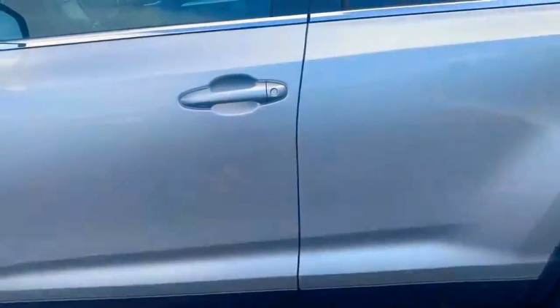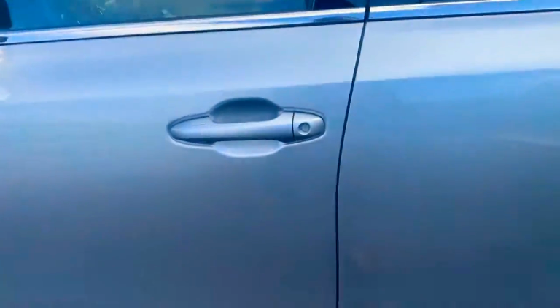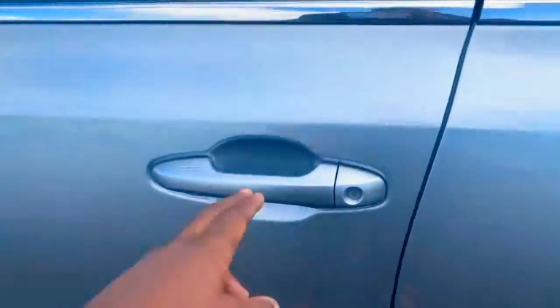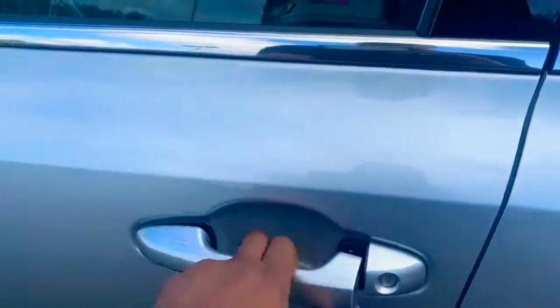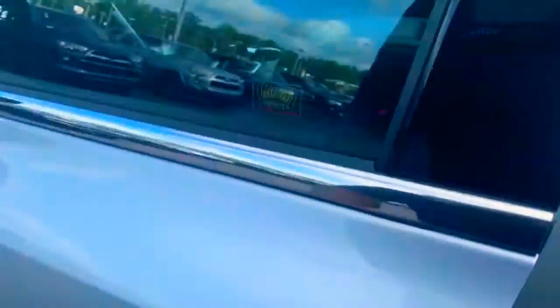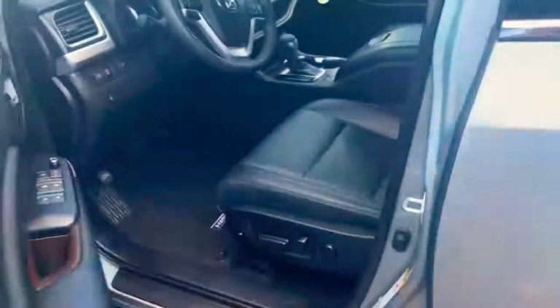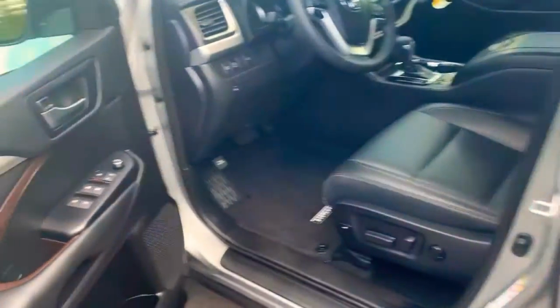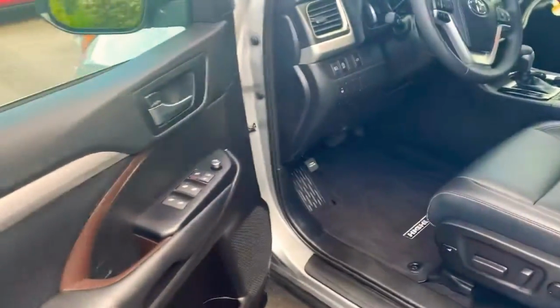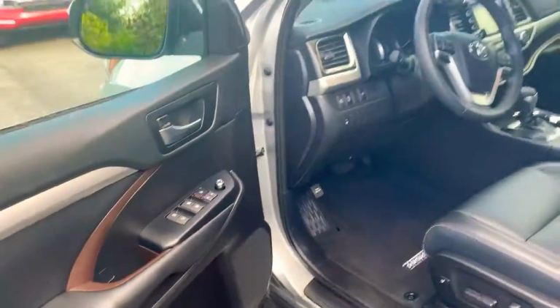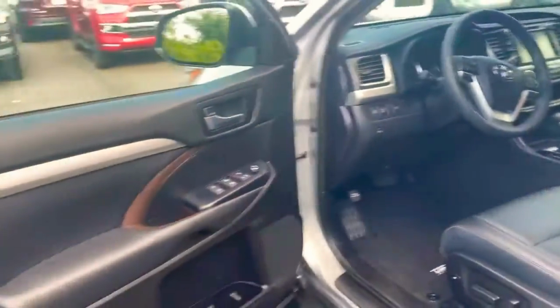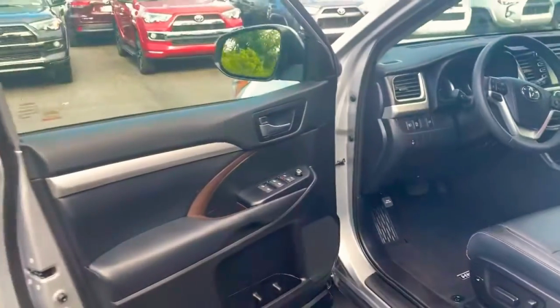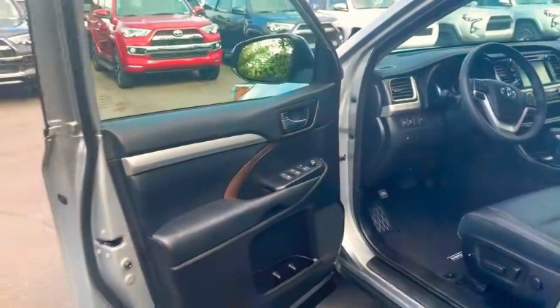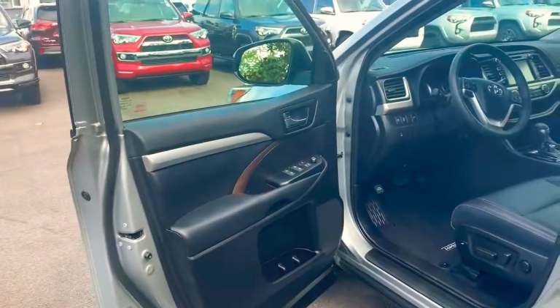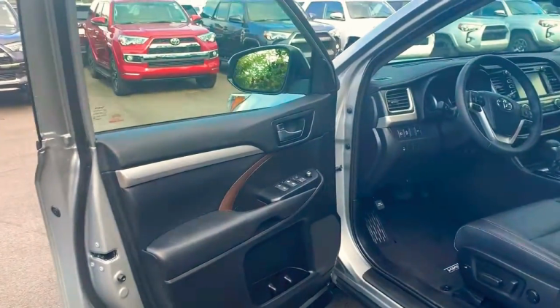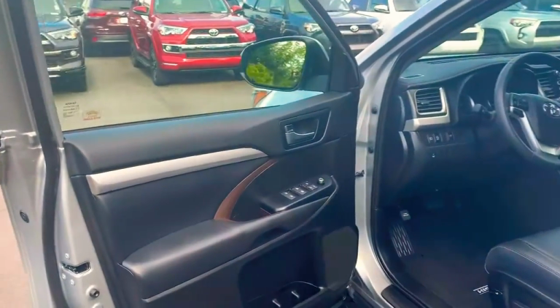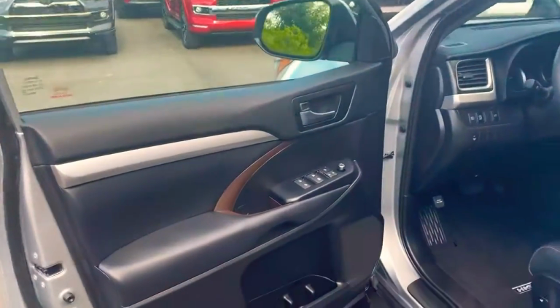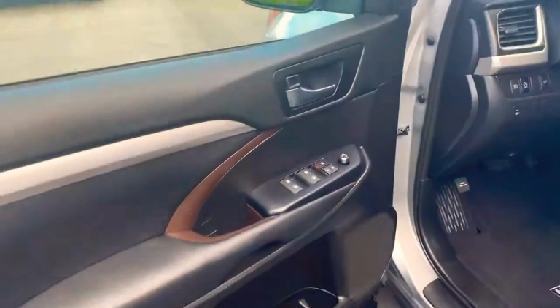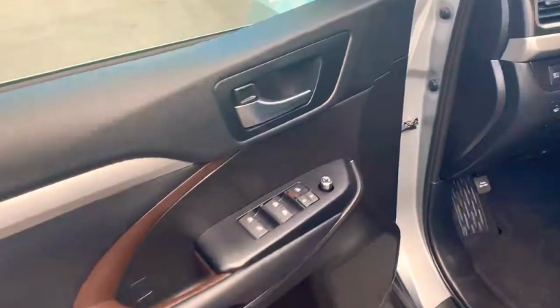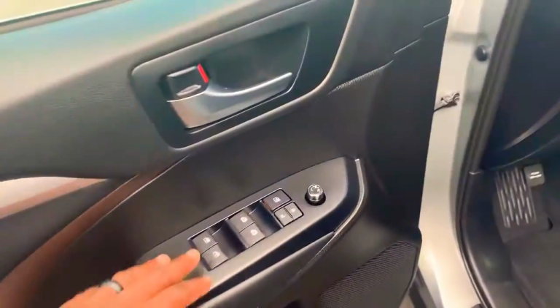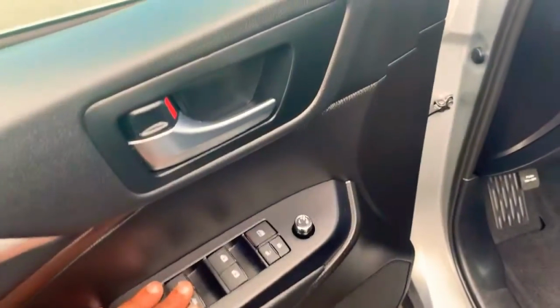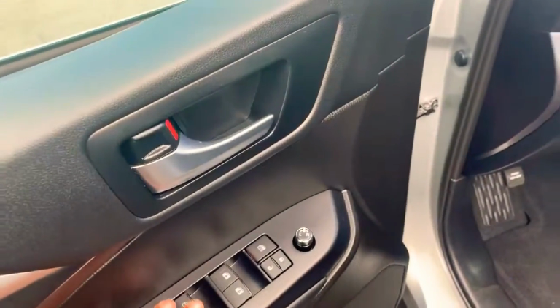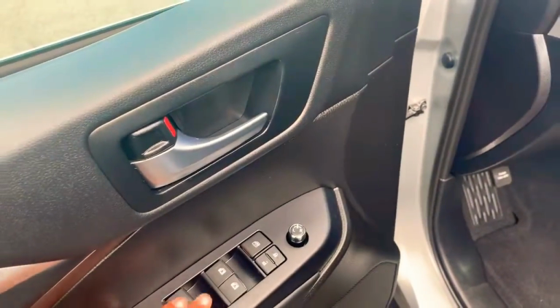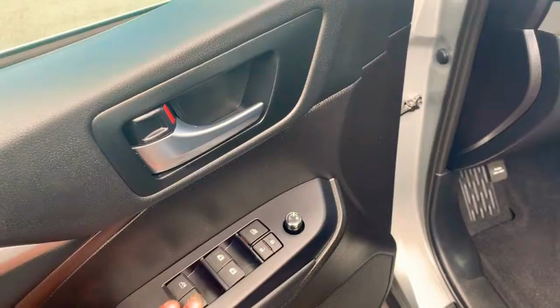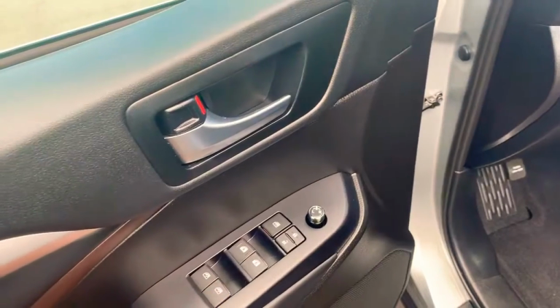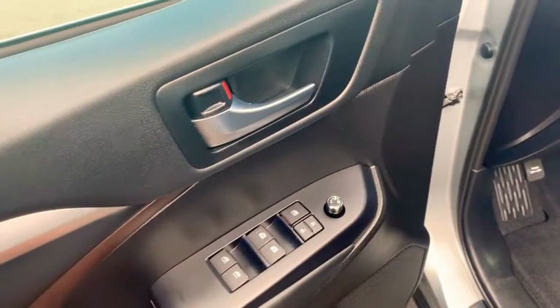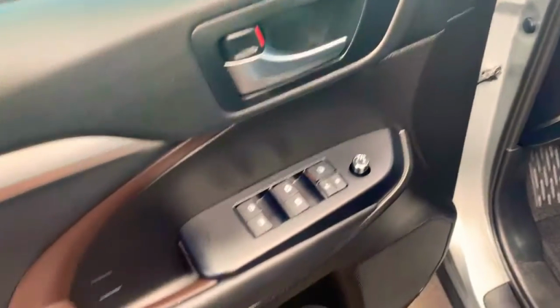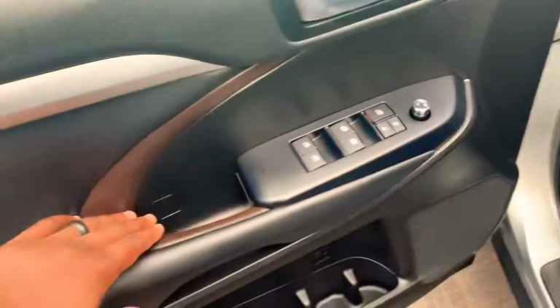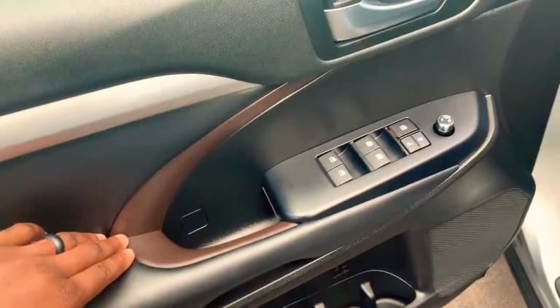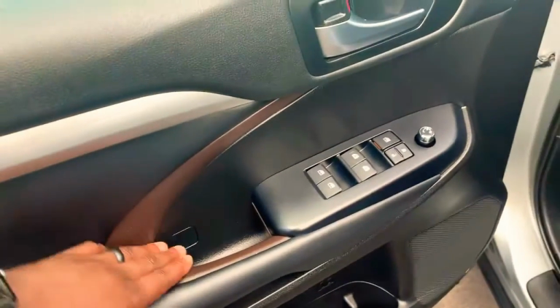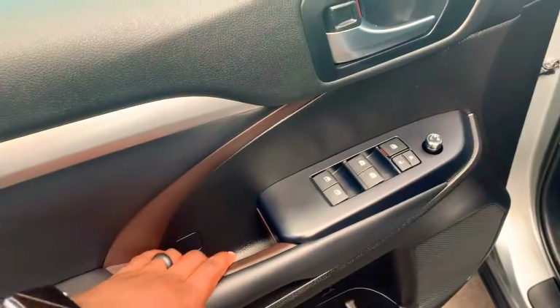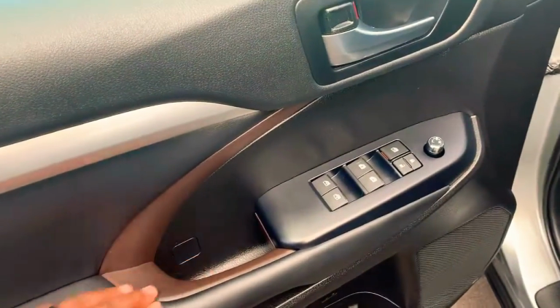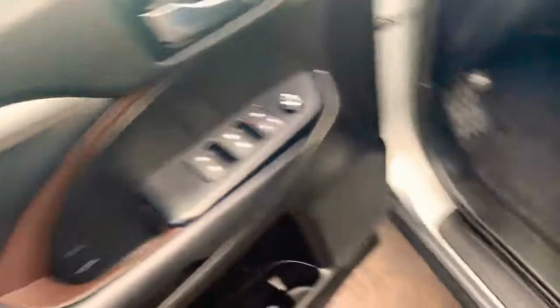It has keyless entry, so you have the keys on you and can get into the car without ever having to pull them out. All your power components for your windows and side mirrors are going to be right here on your door. Beautiful brown finish inside the door.